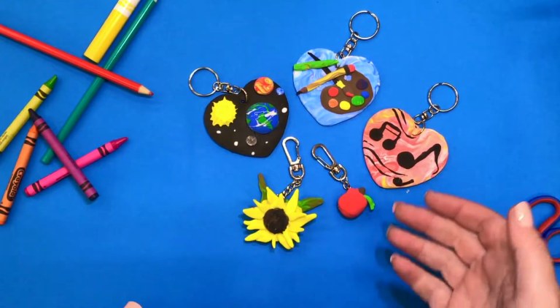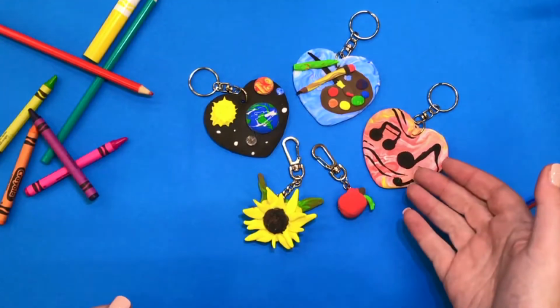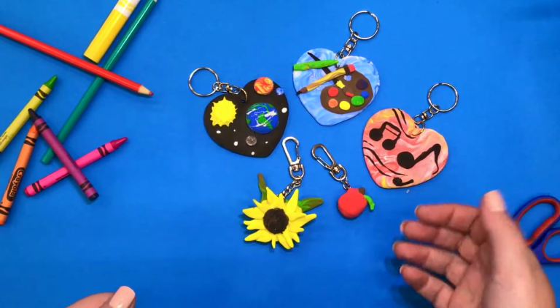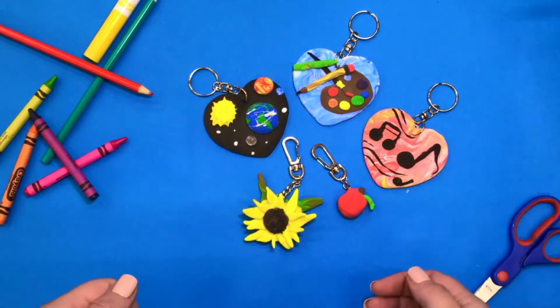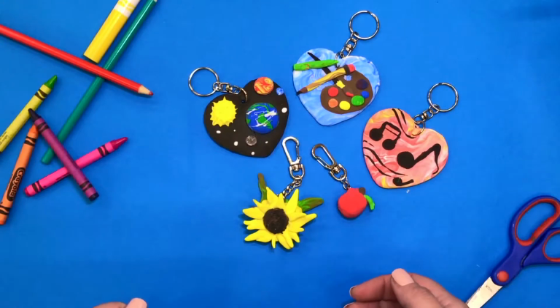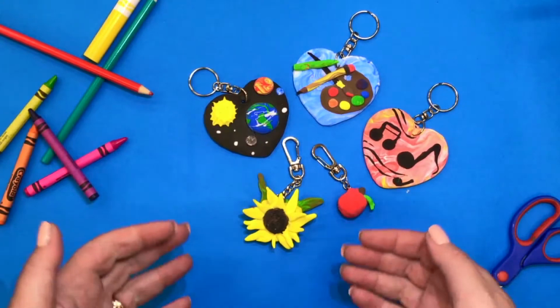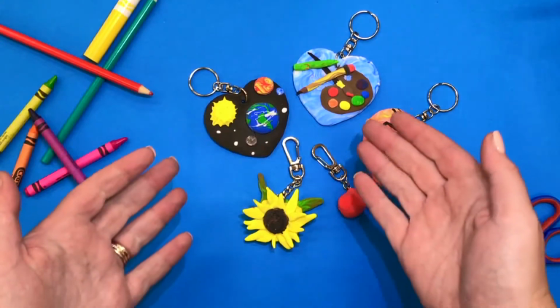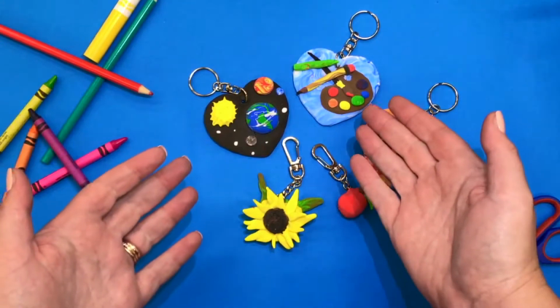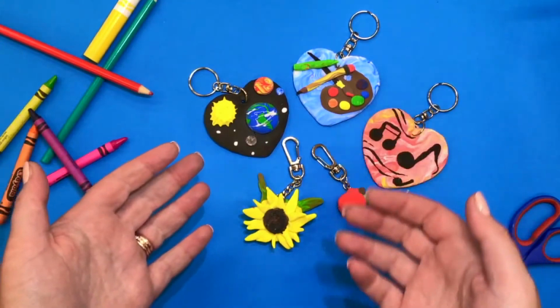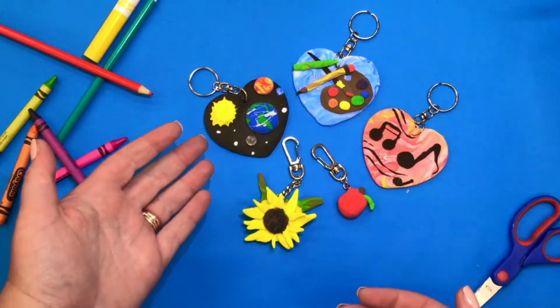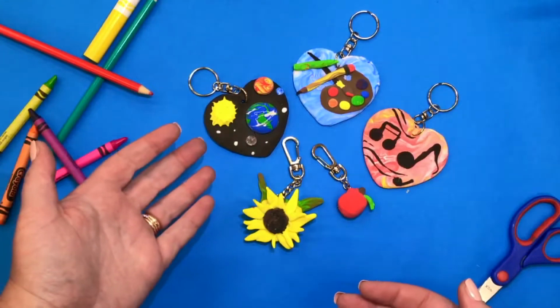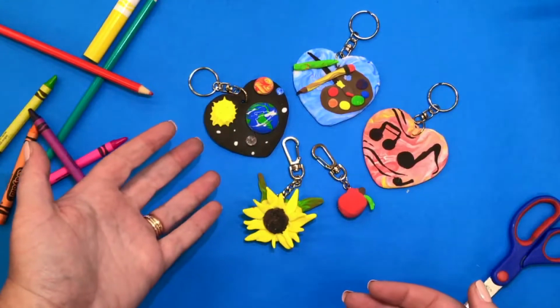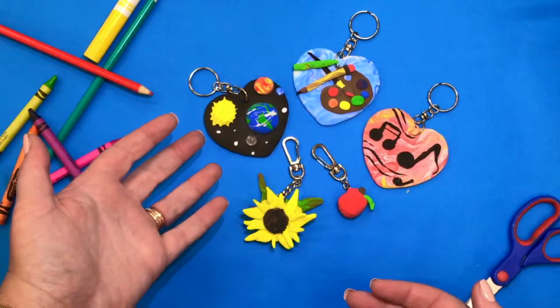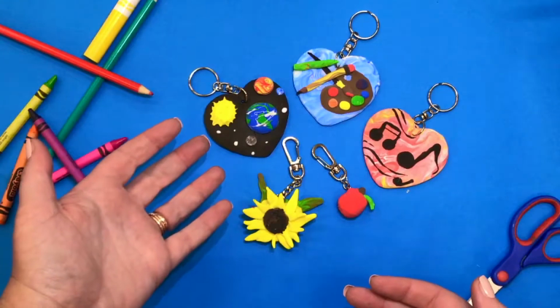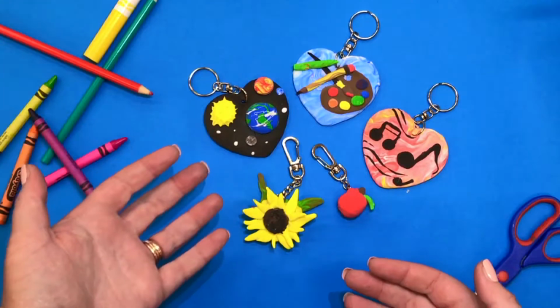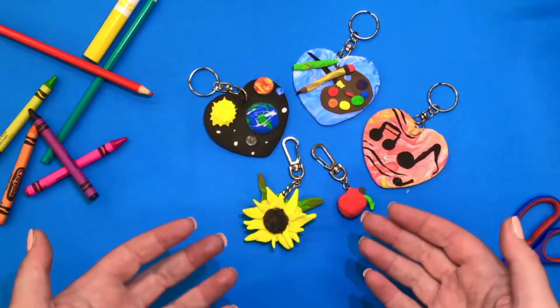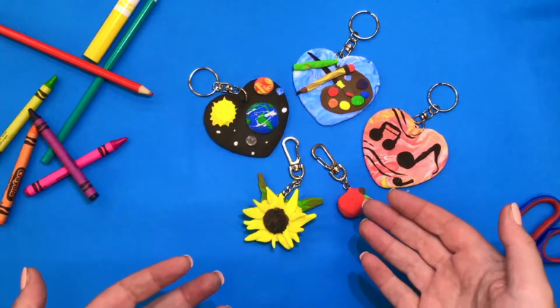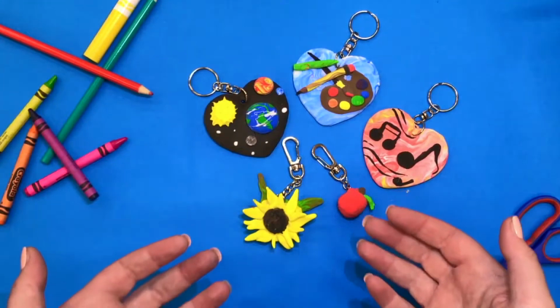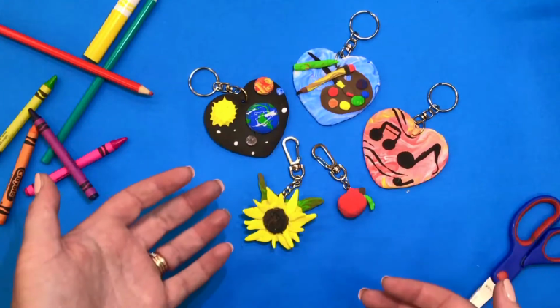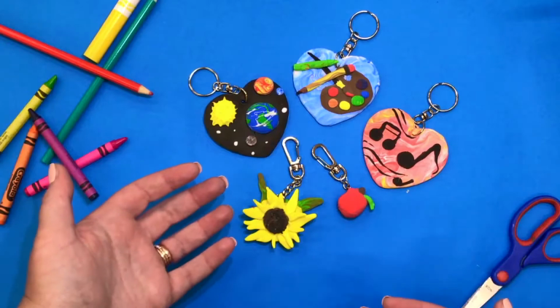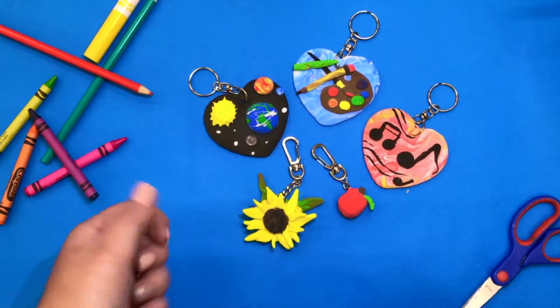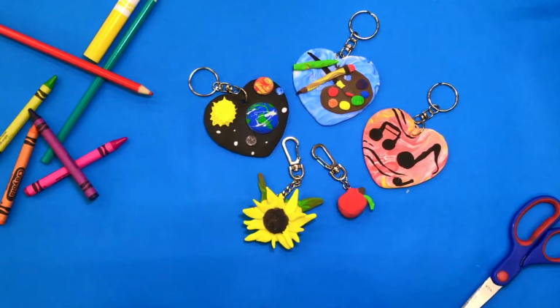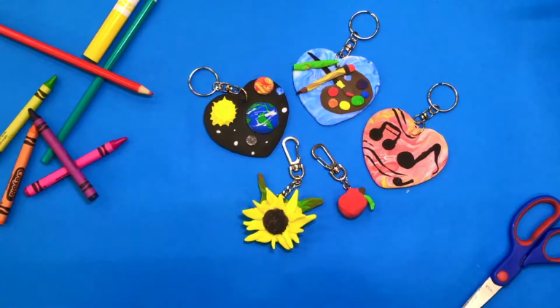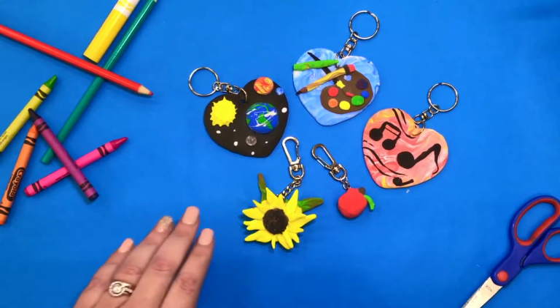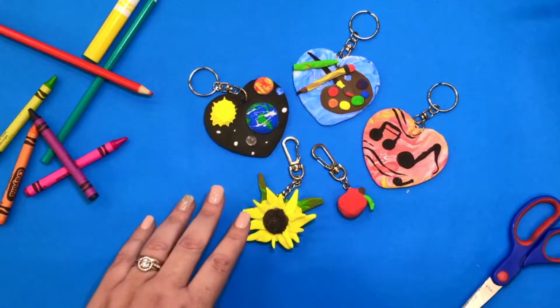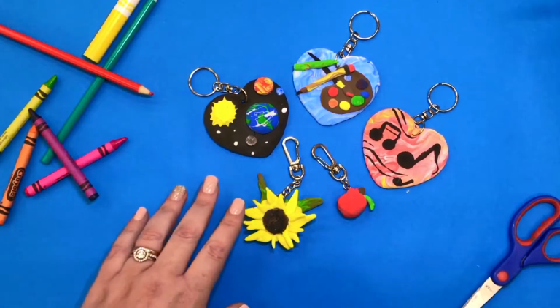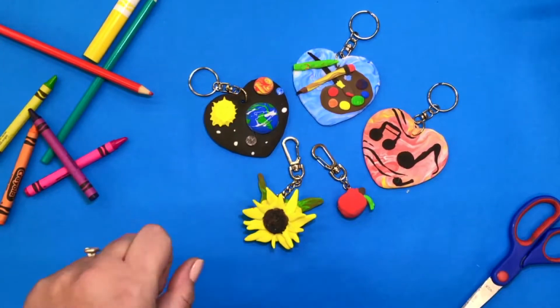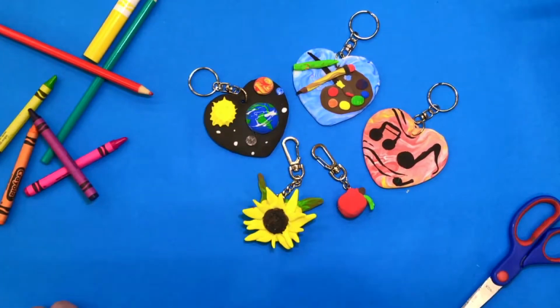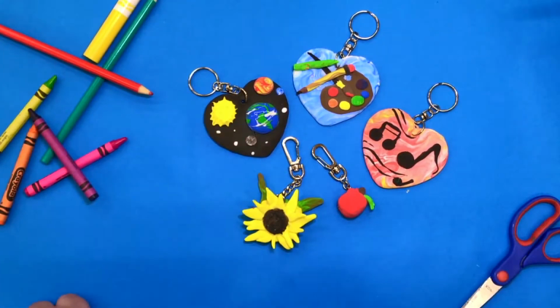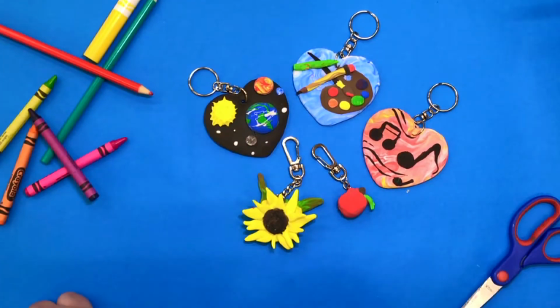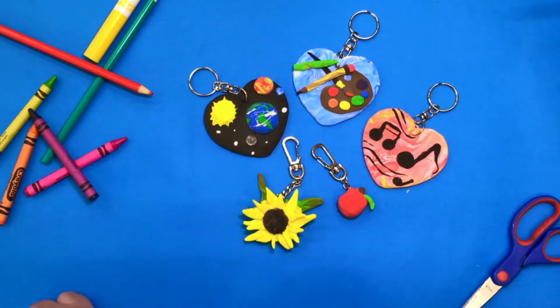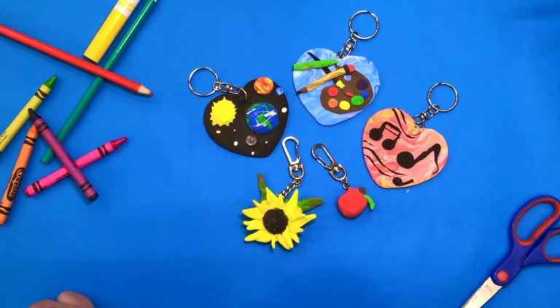Your gift might be the gift of music, creativity, exploration, science, teaching, or just even being a ray of sunshine for someone else through your joy.